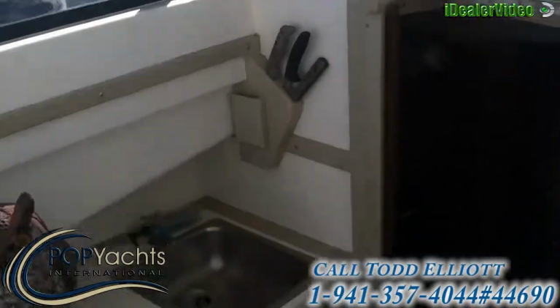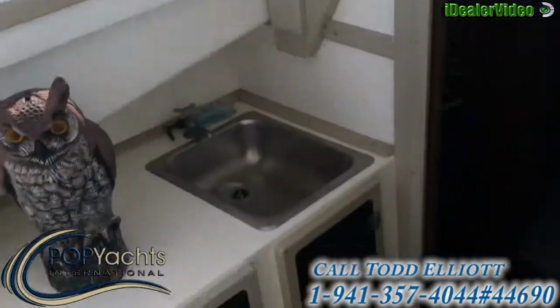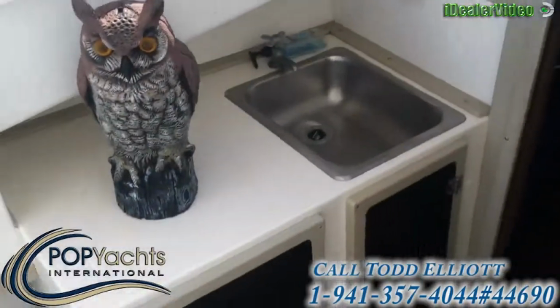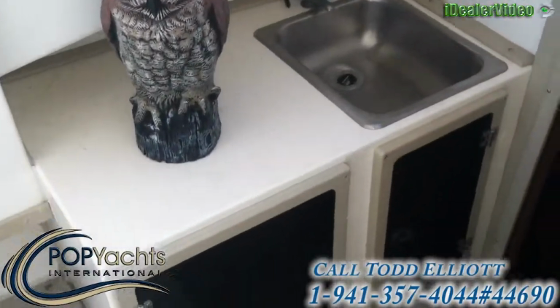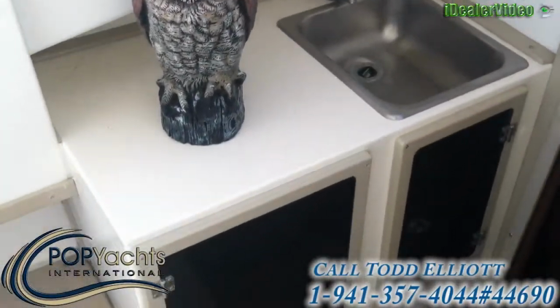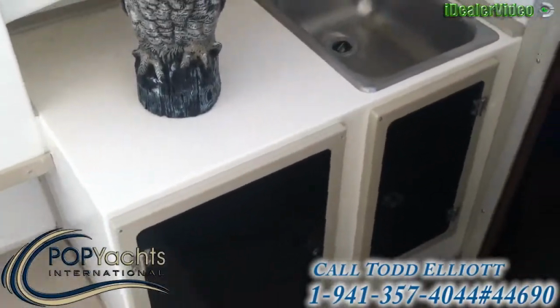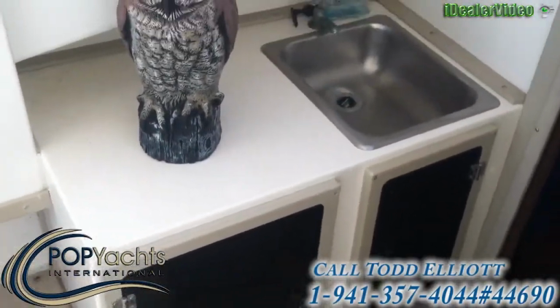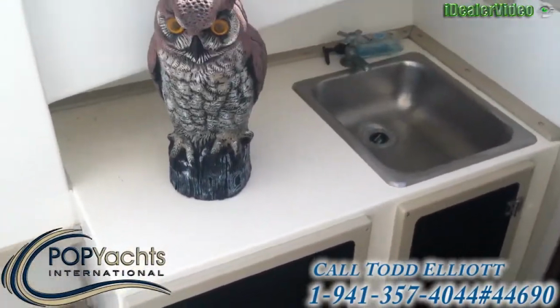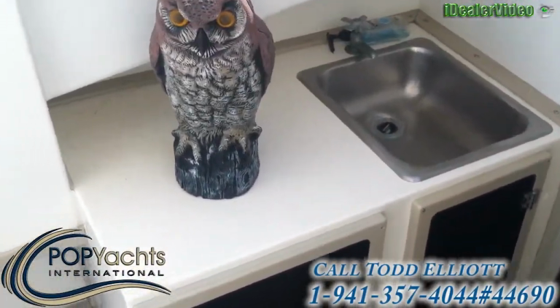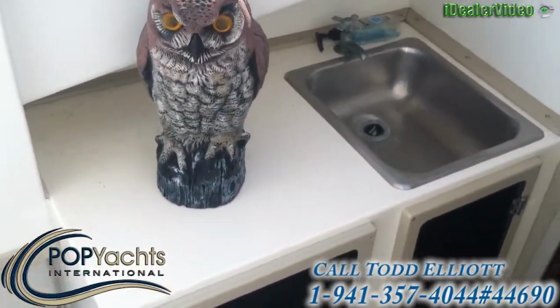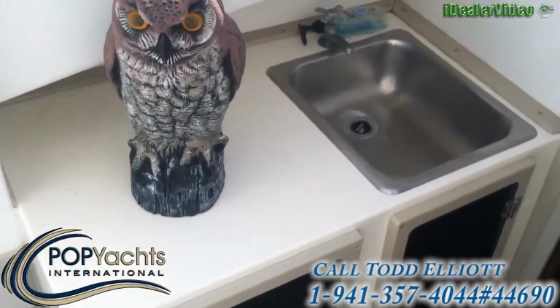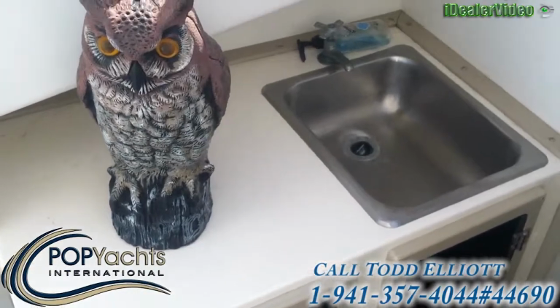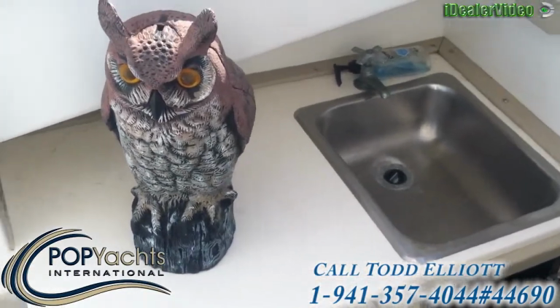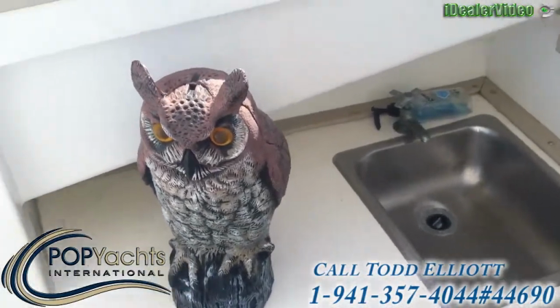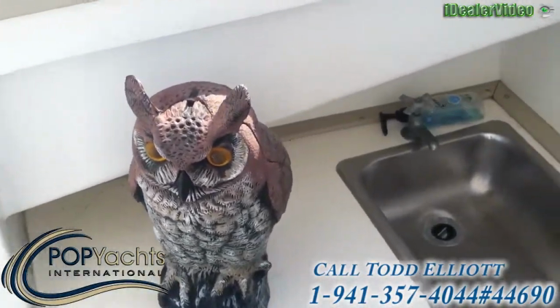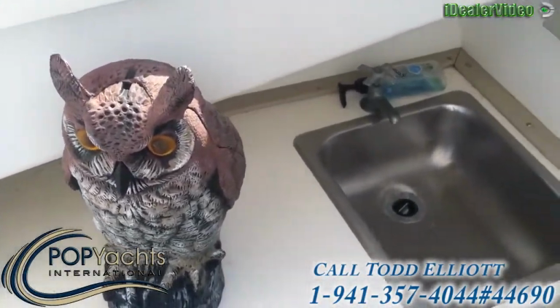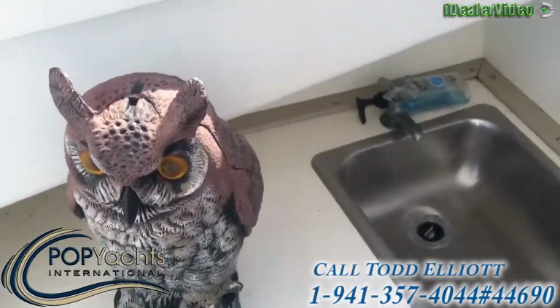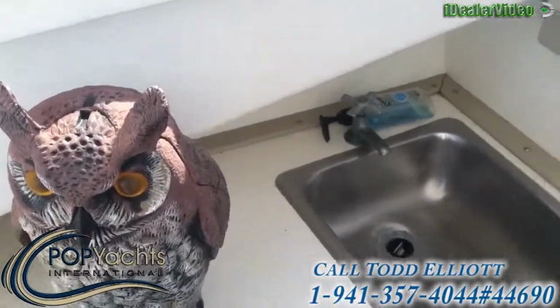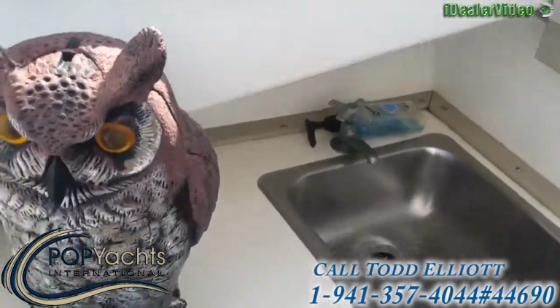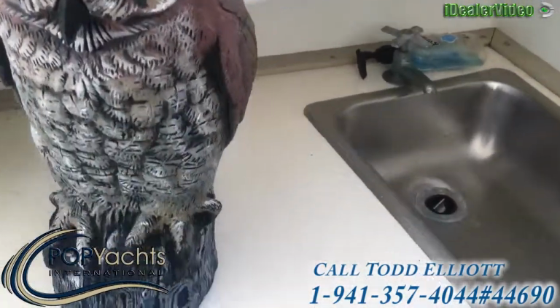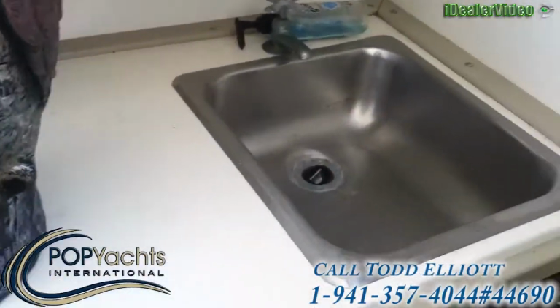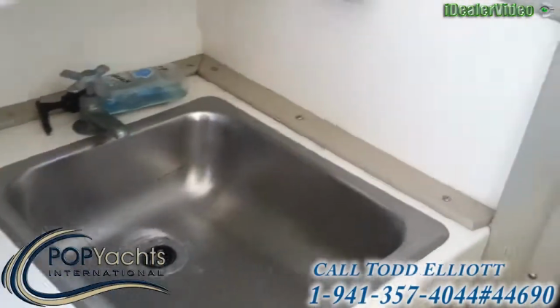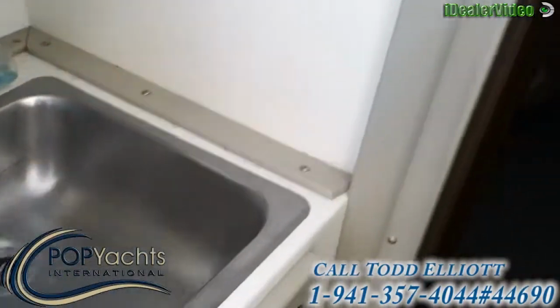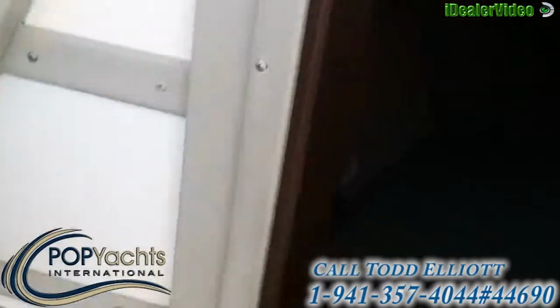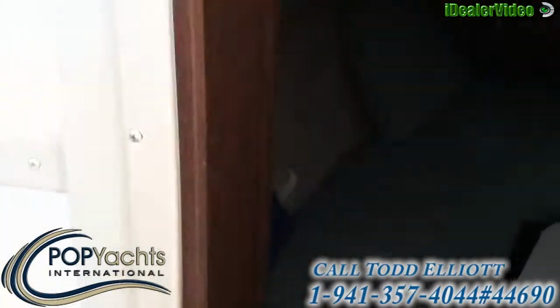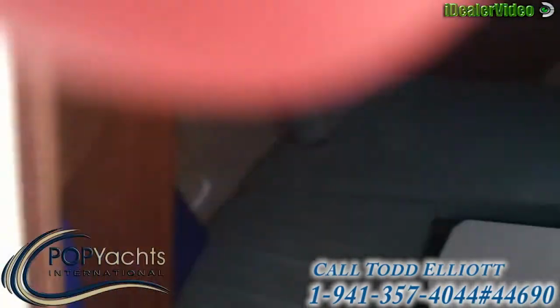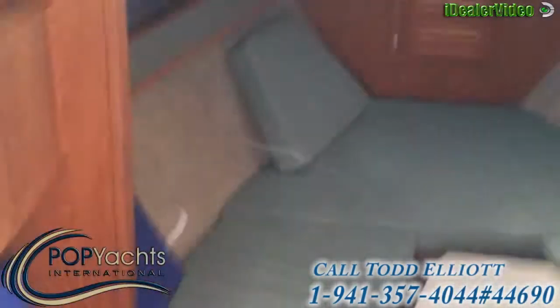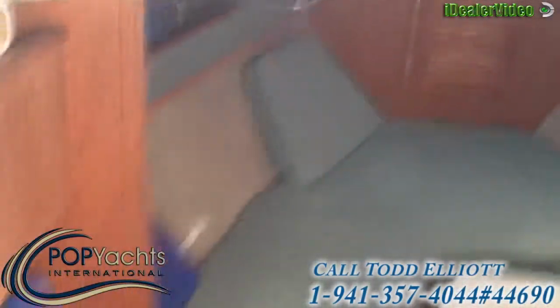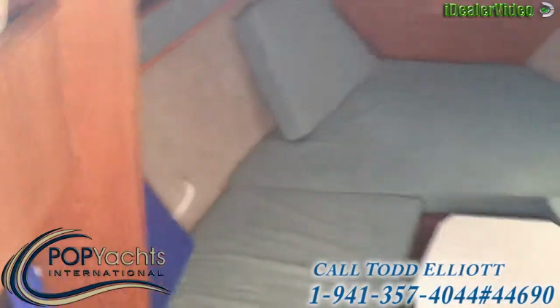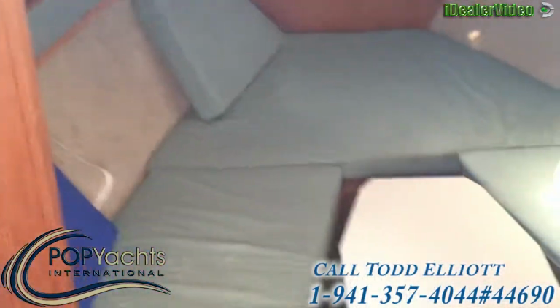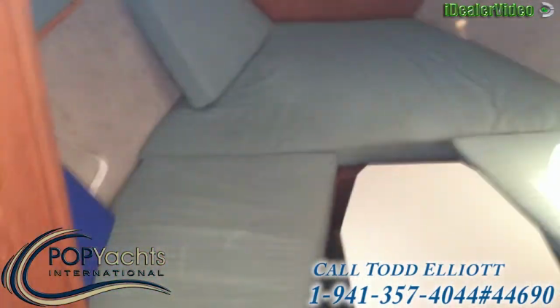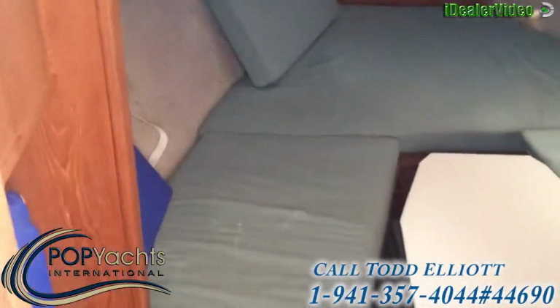Heading over here we find a bait prep or tackle station with a fresh water sink, storage, and a small cutty cabin.